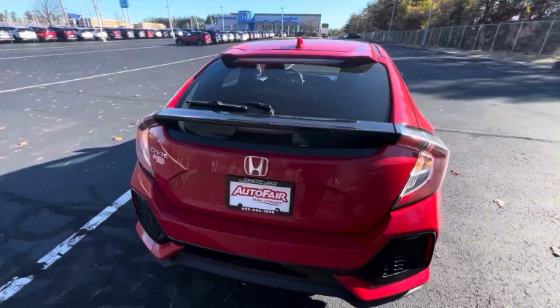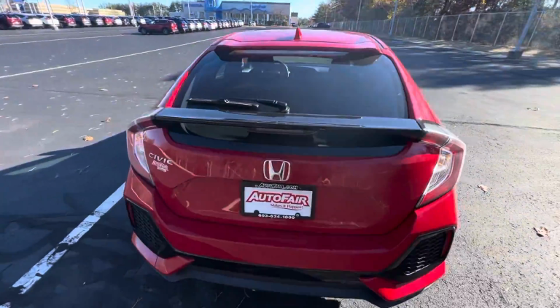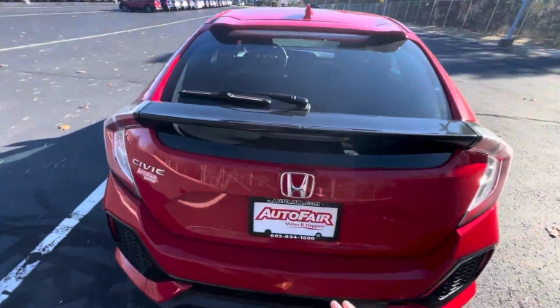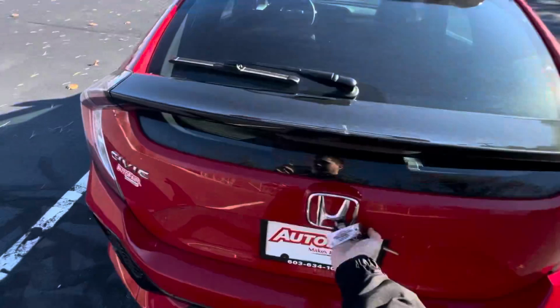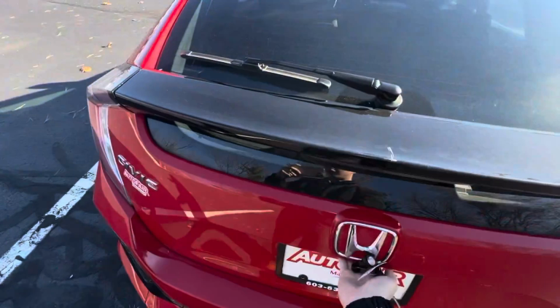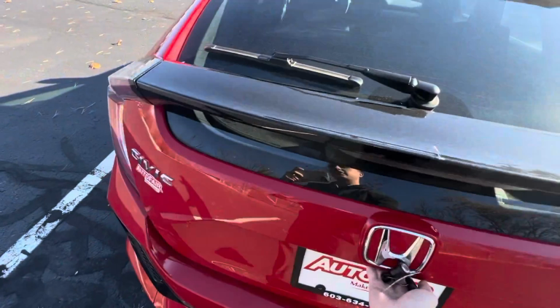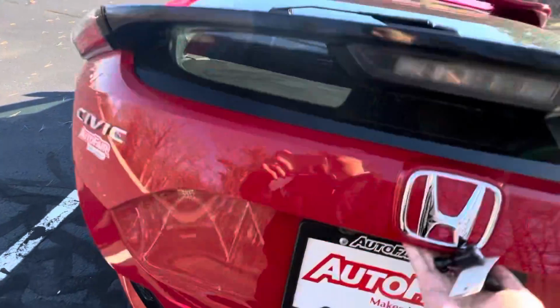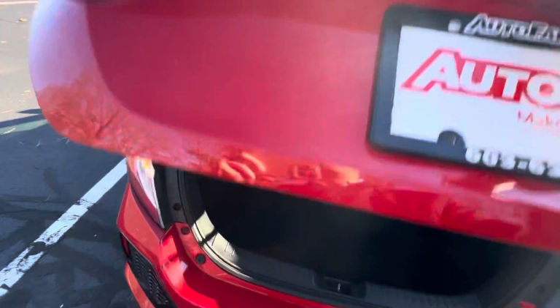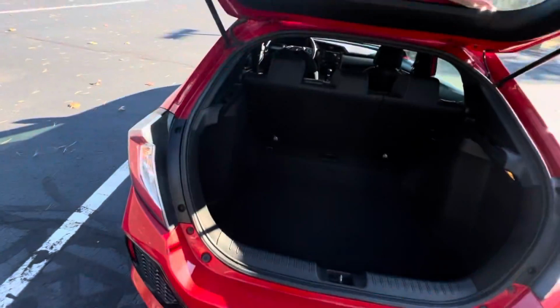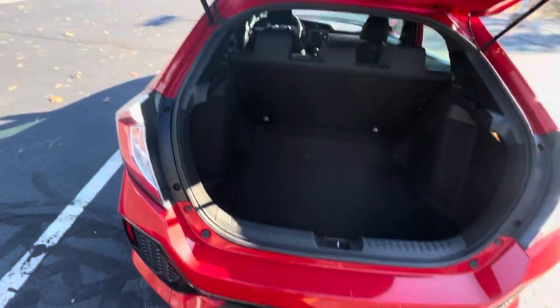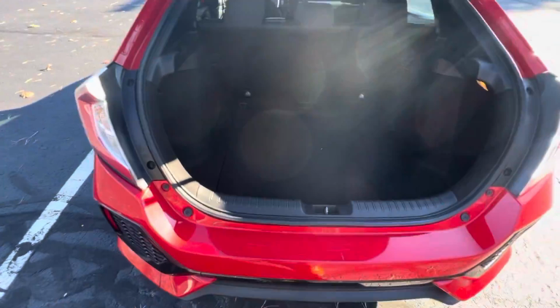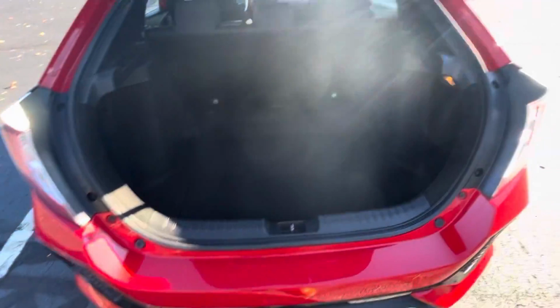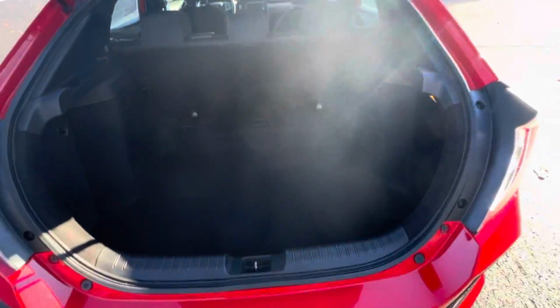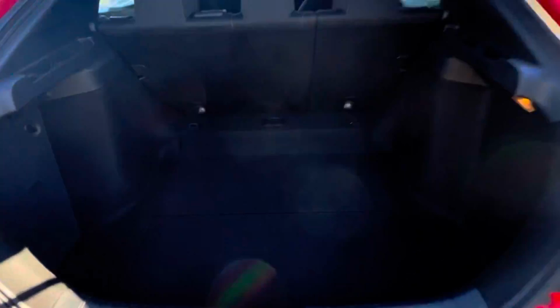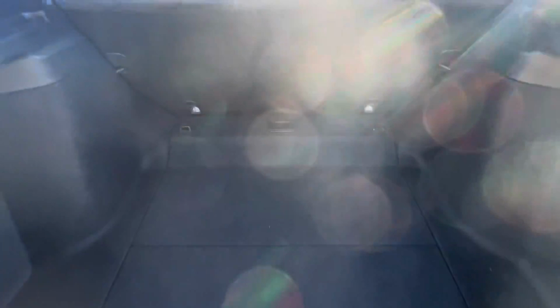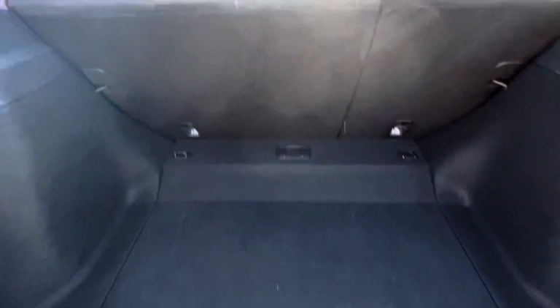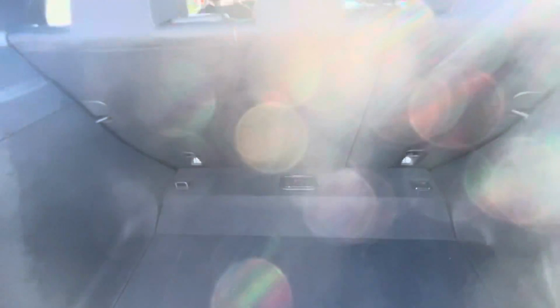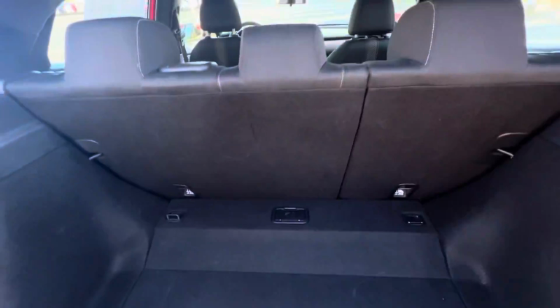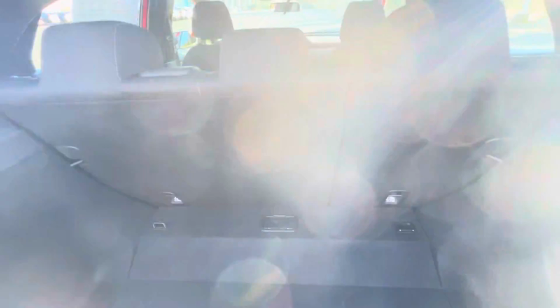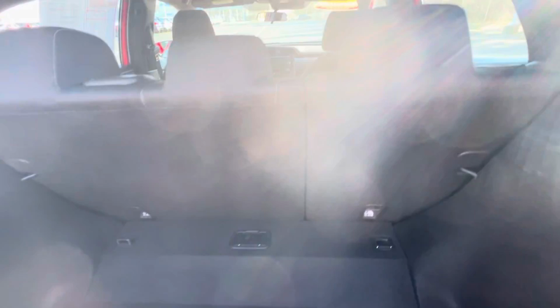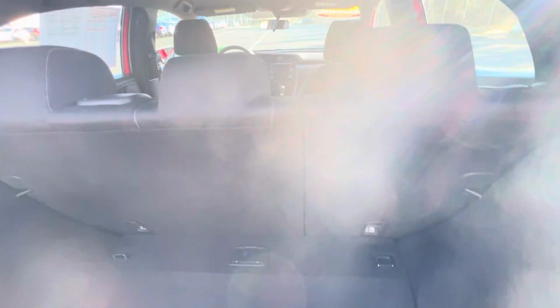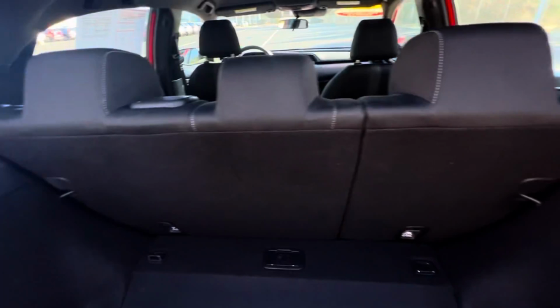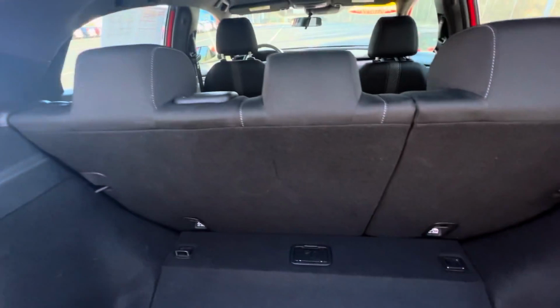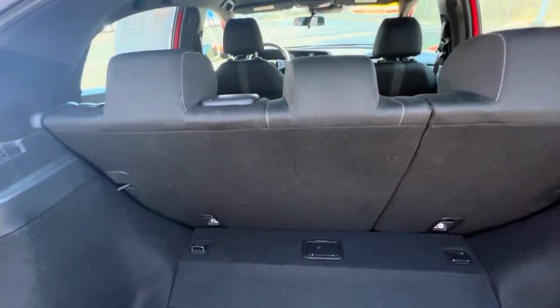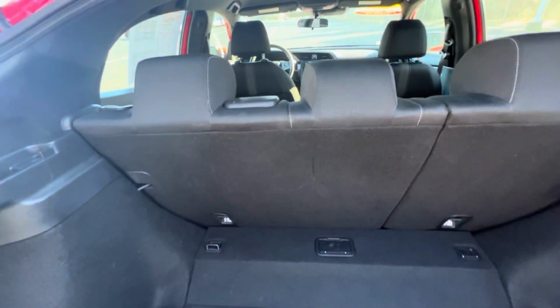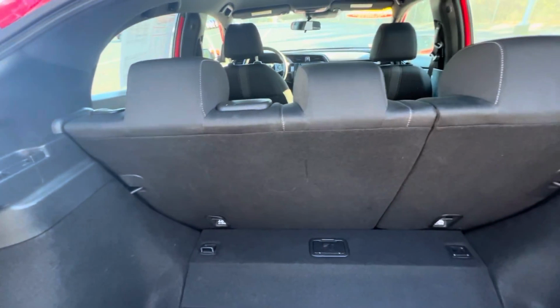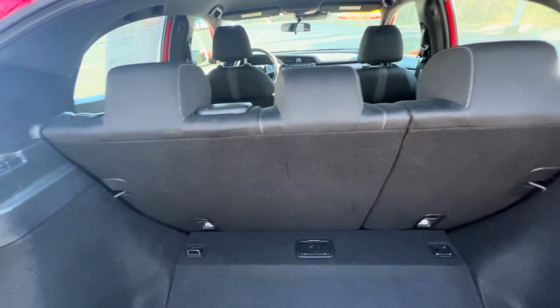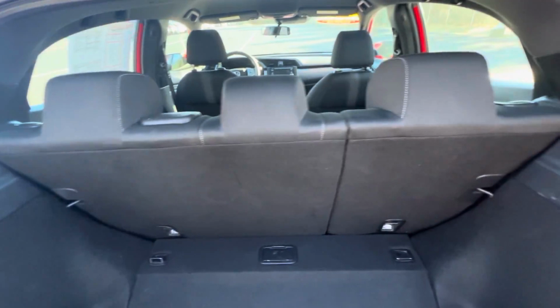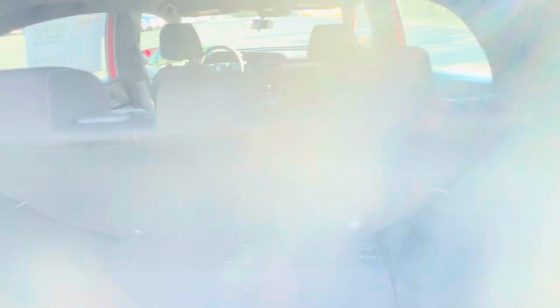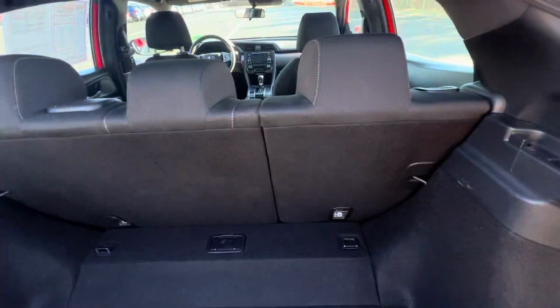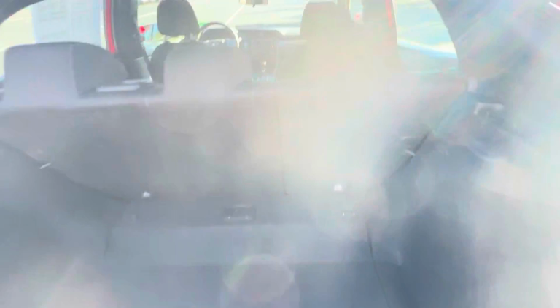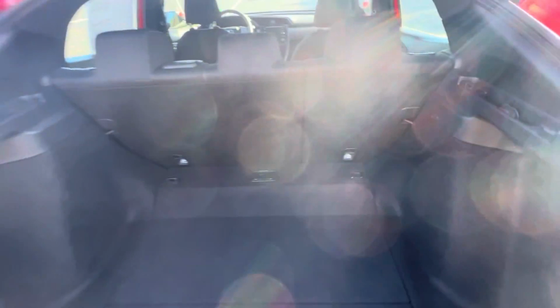Coming around back, we have our hatch. Pop that open. Really good amount of space back here. These seats fold down if you need a little bit more space, at a 60-40 split, as you can see.